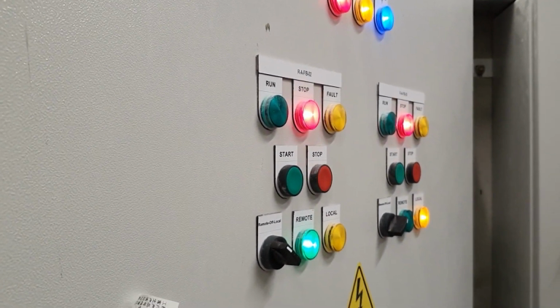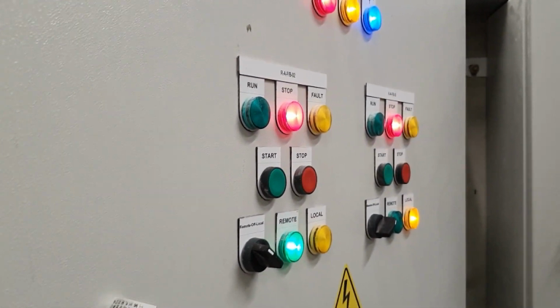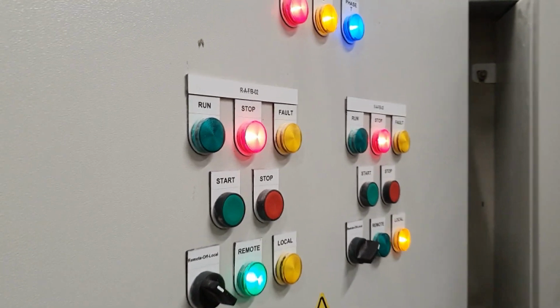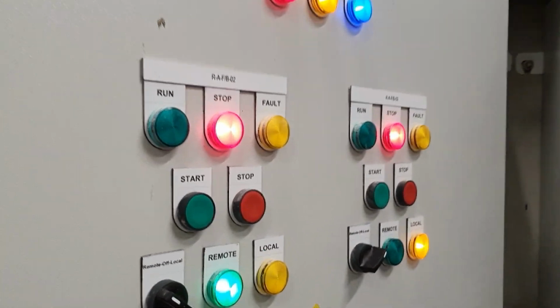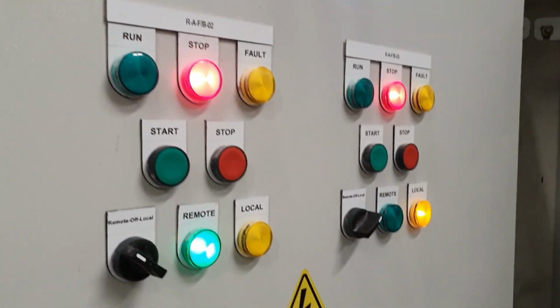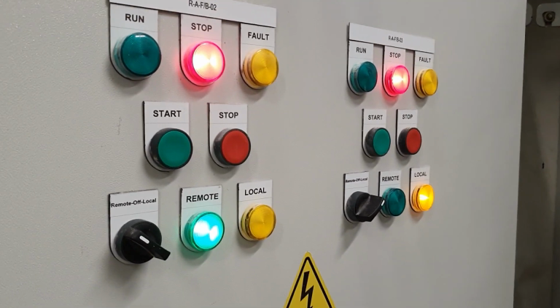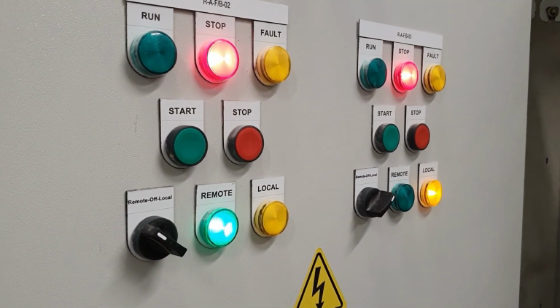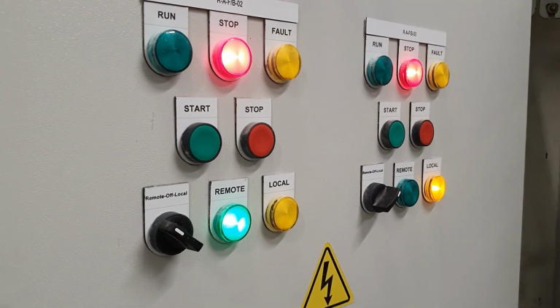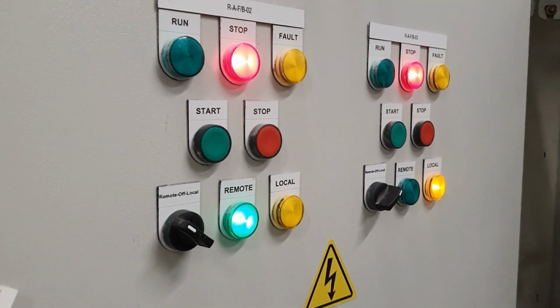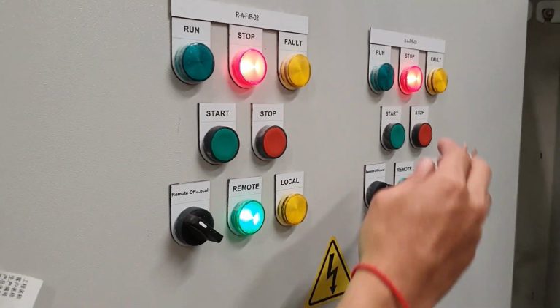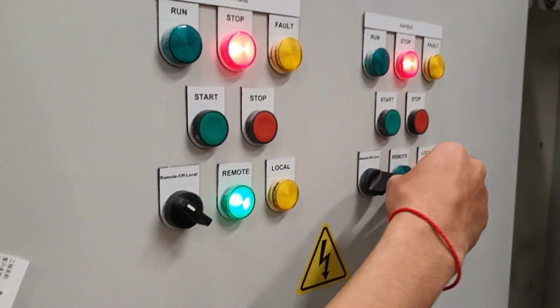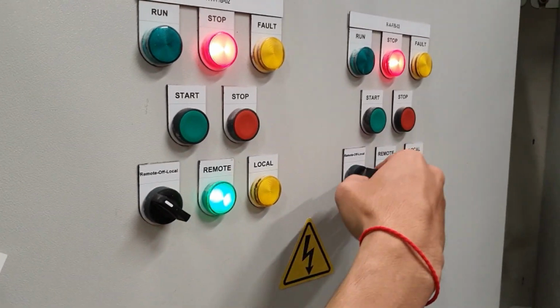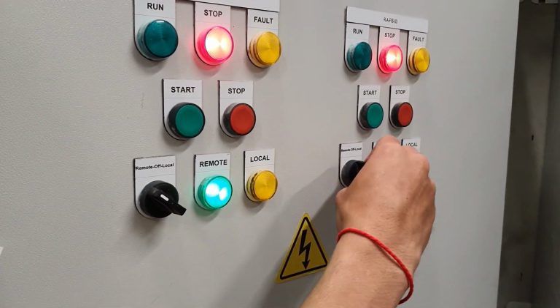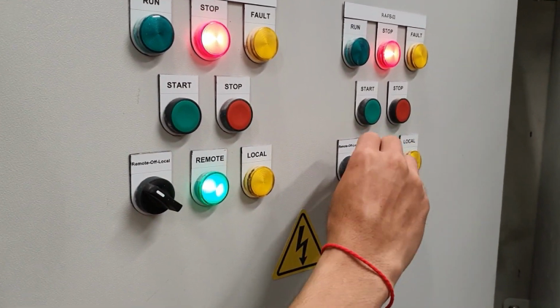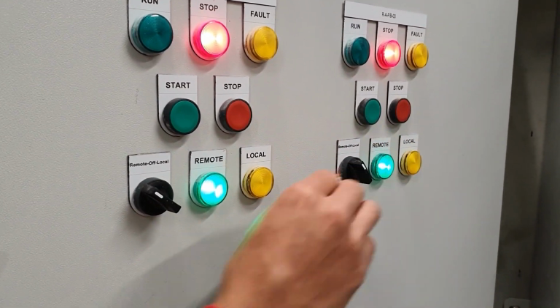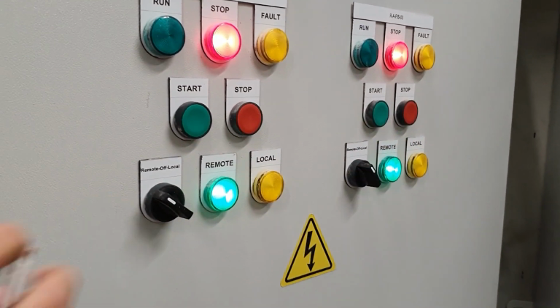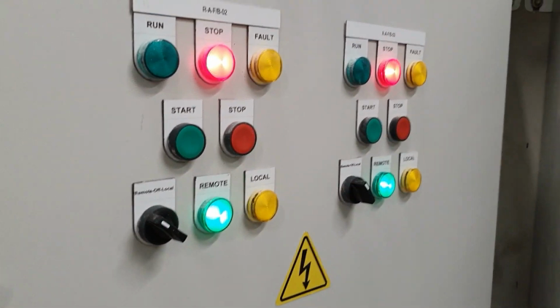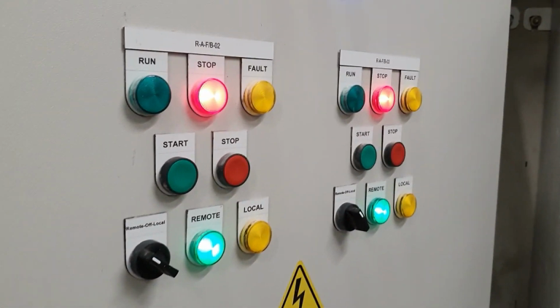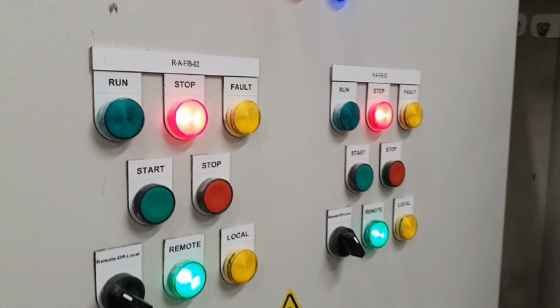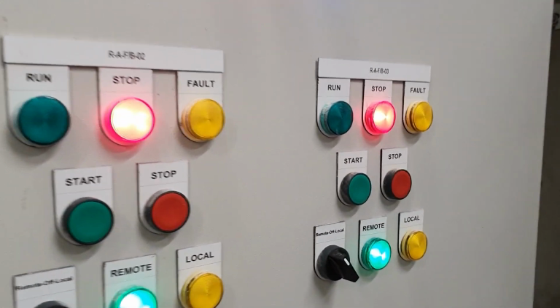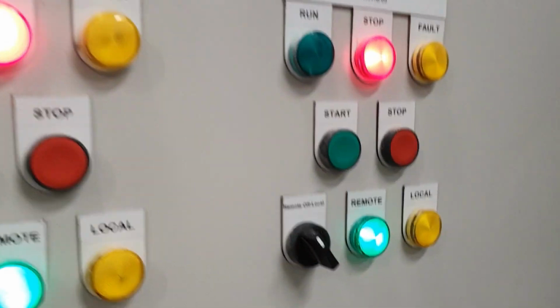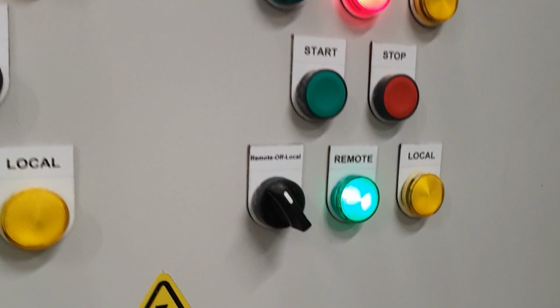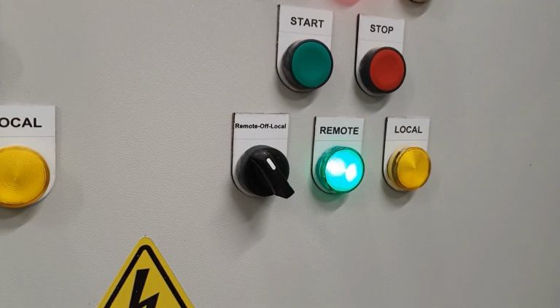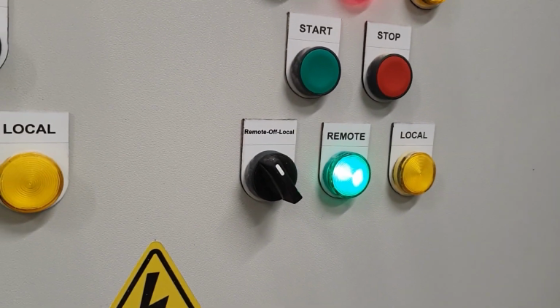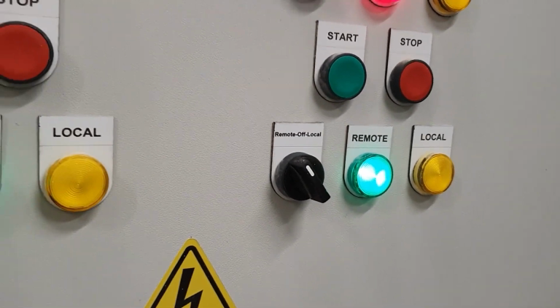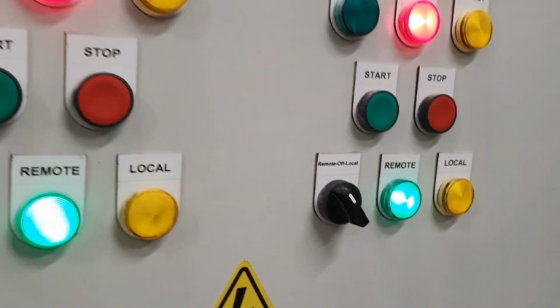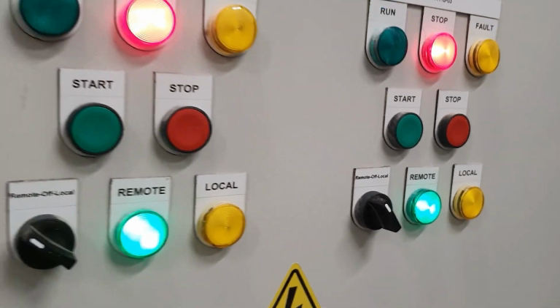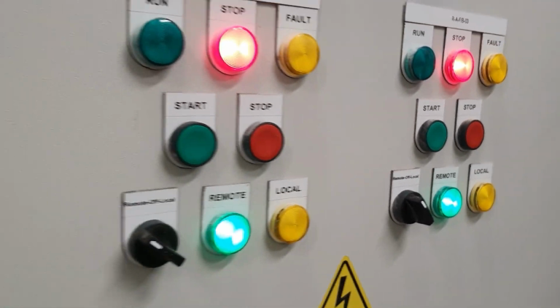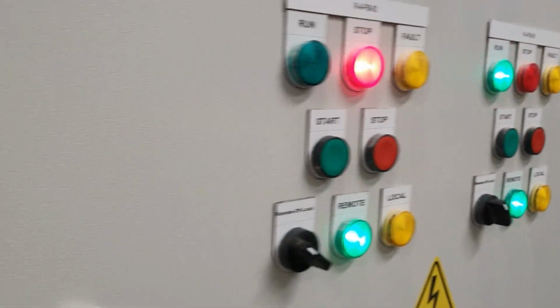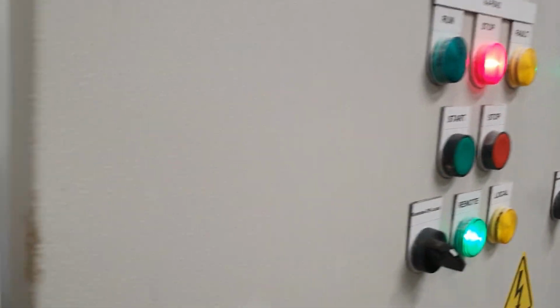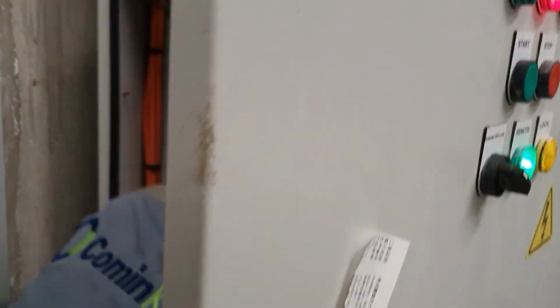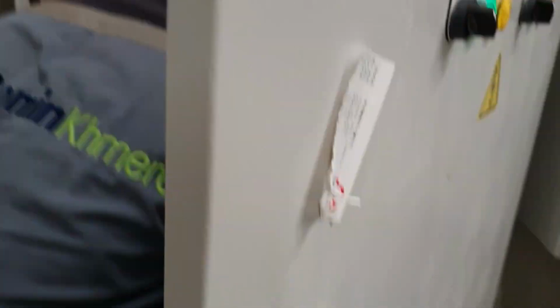We need to check the system step-by-step for all the functions — the fire alarm system and the BMS system.